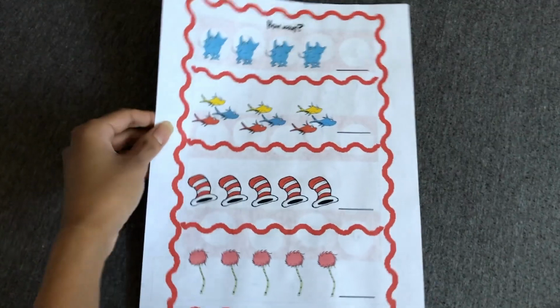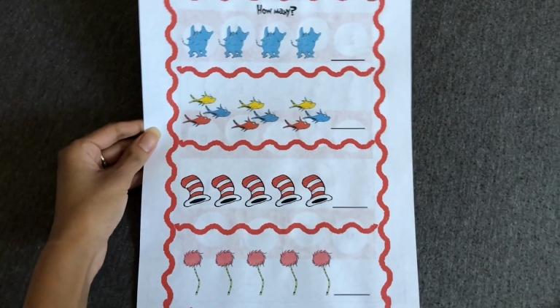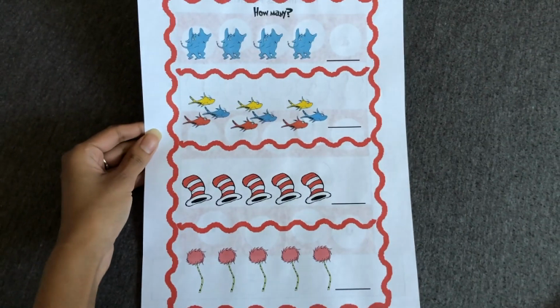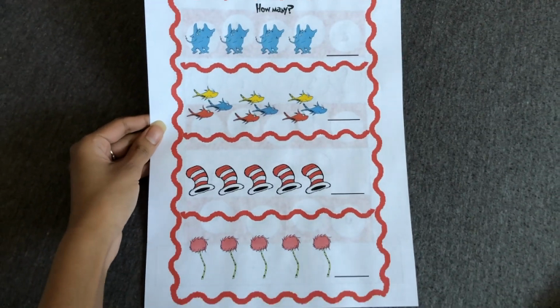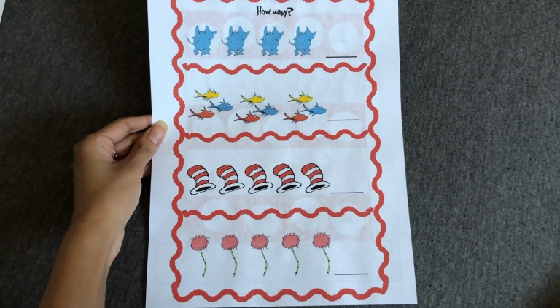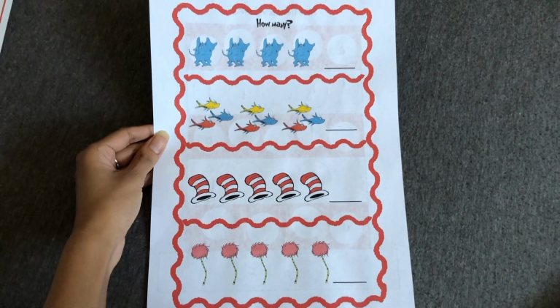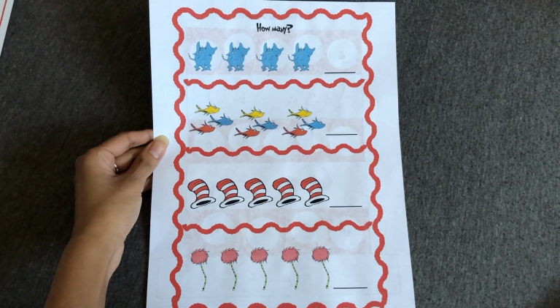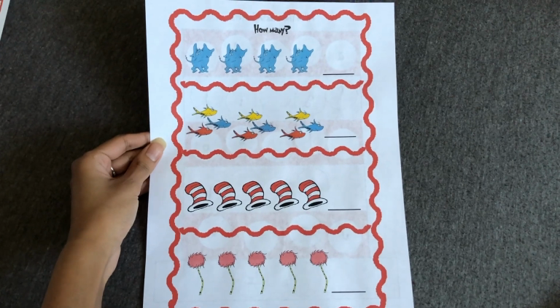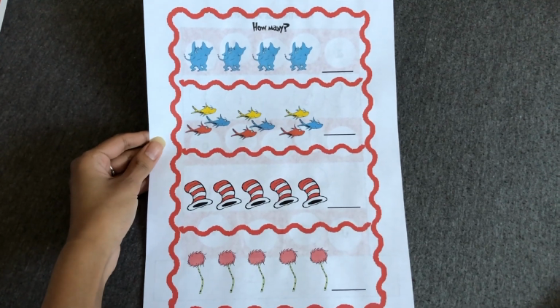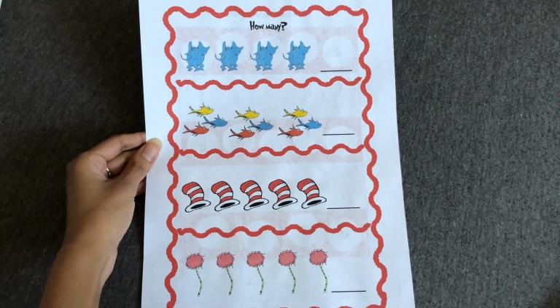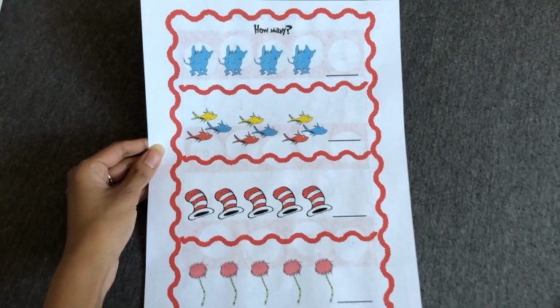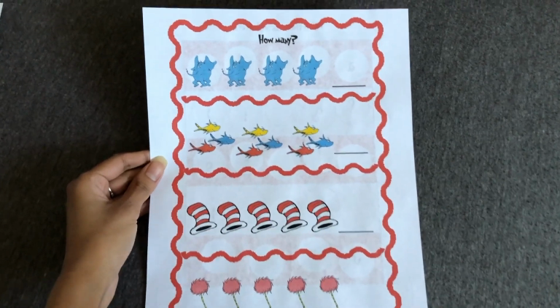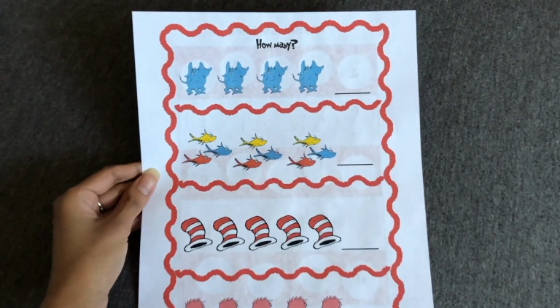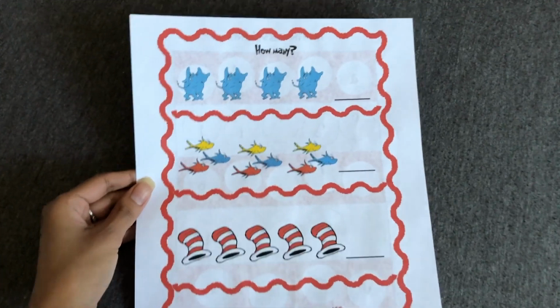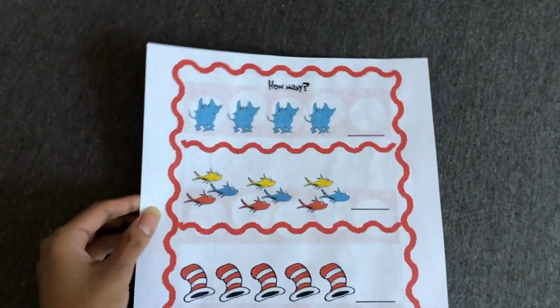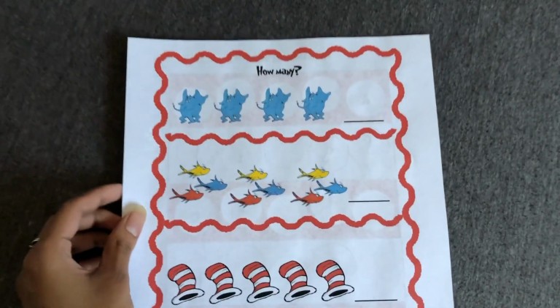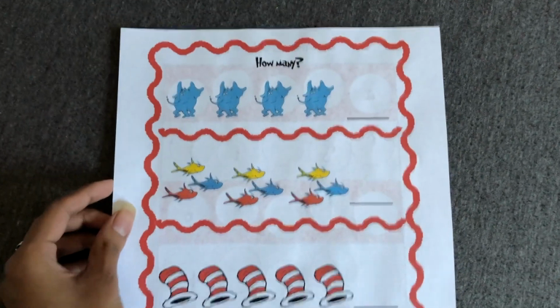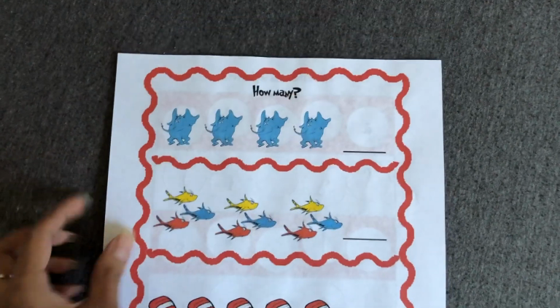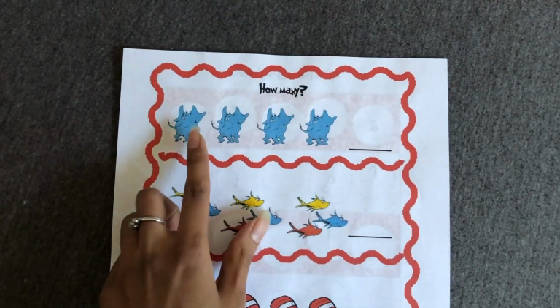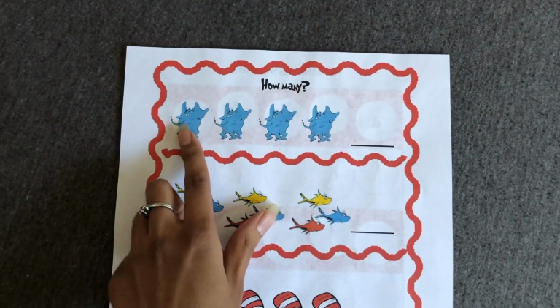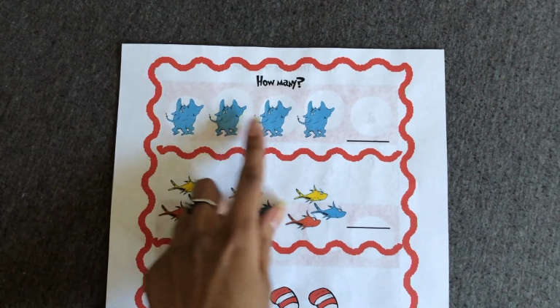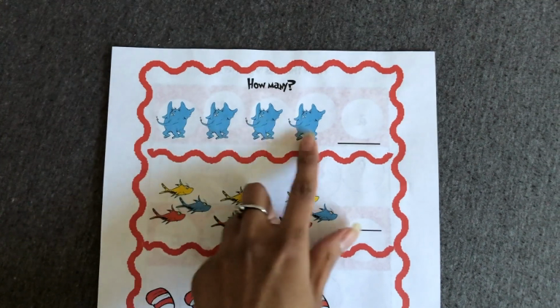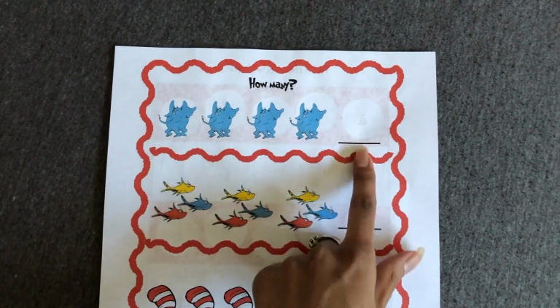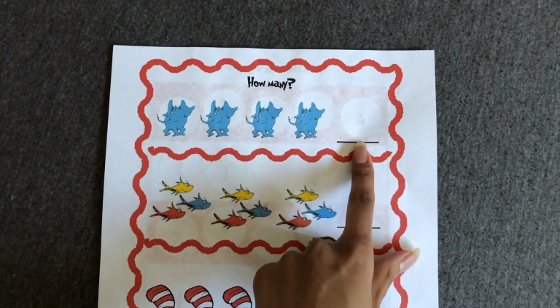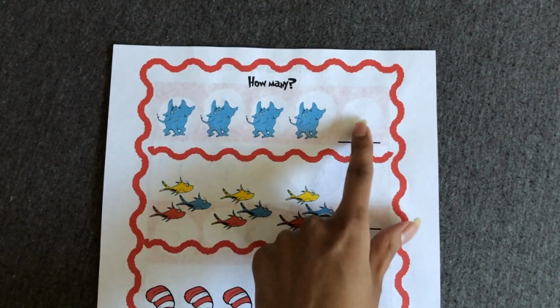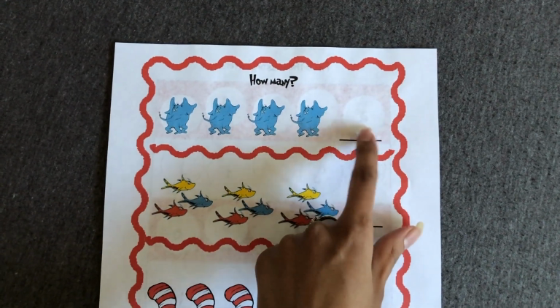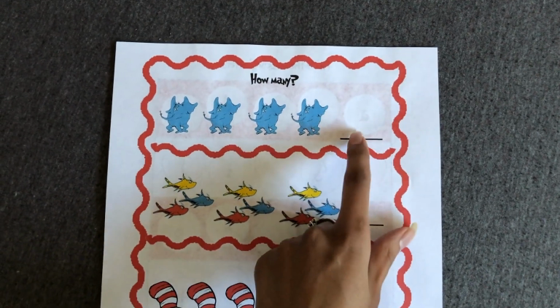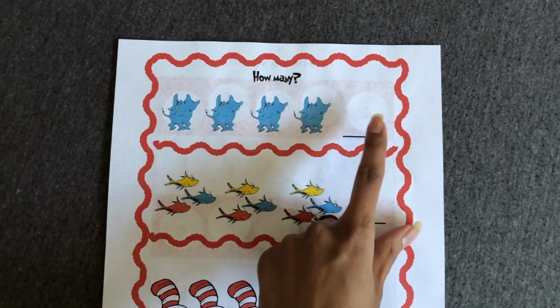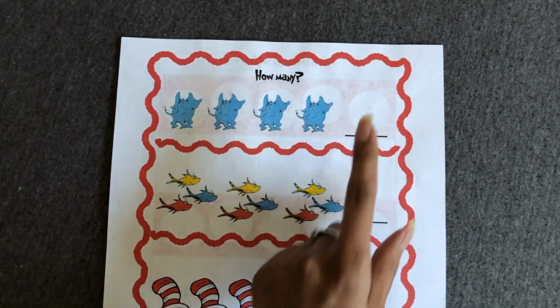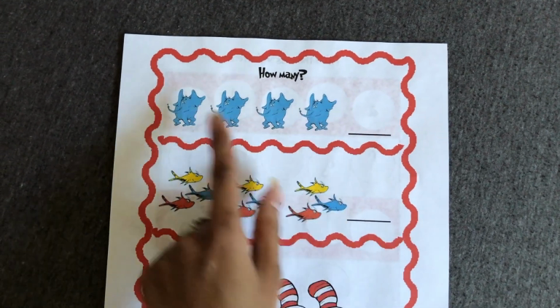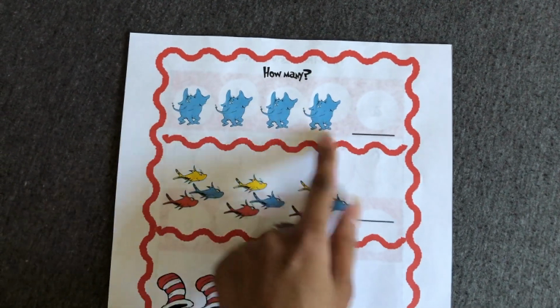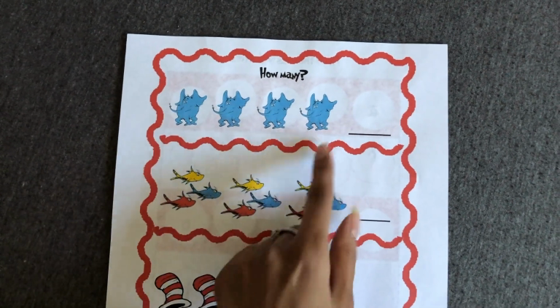The first page looks like this and it just says 'How Many,' so you basically just have to count each image here and then write the number of how many you see.